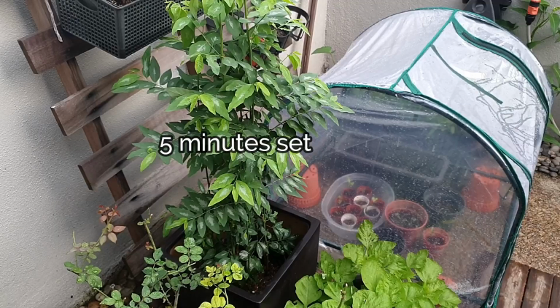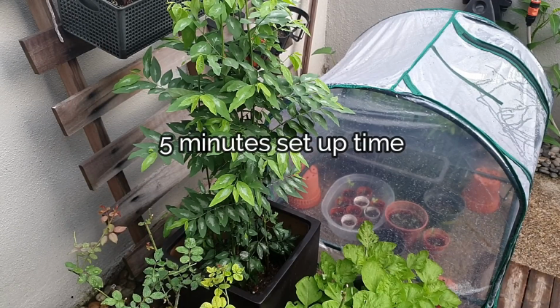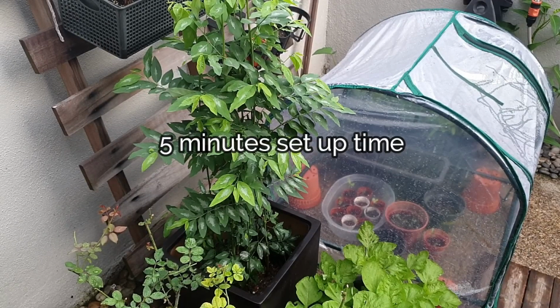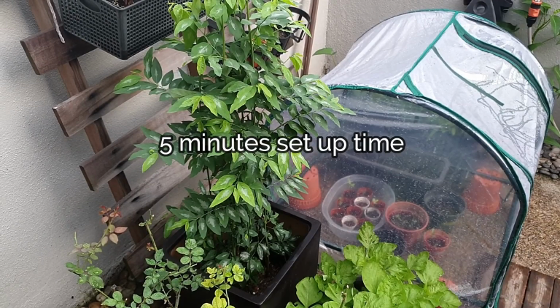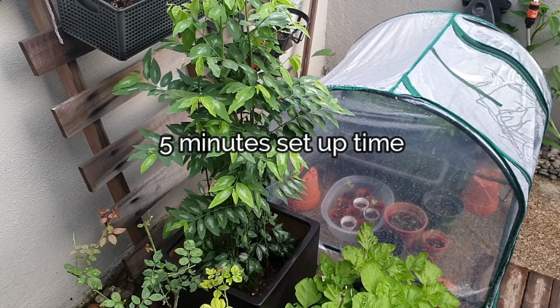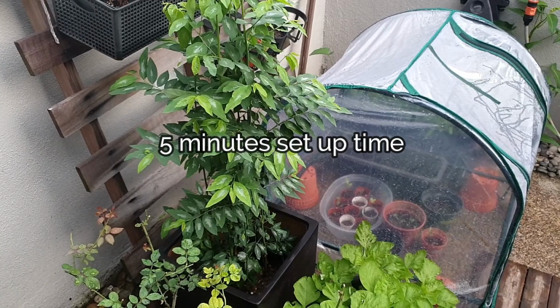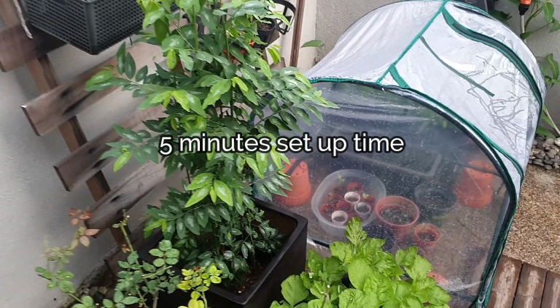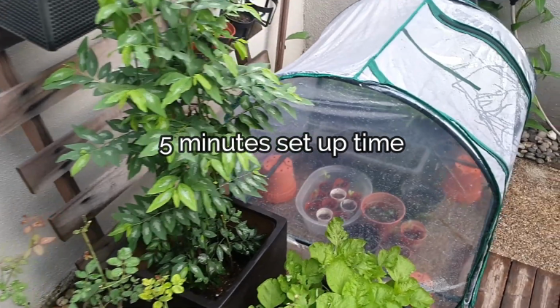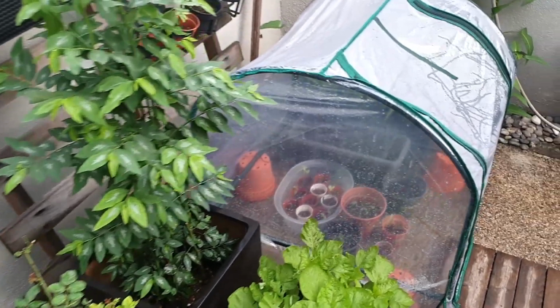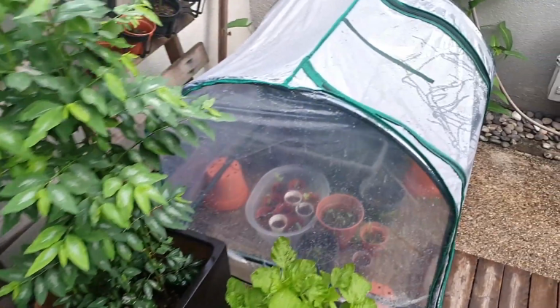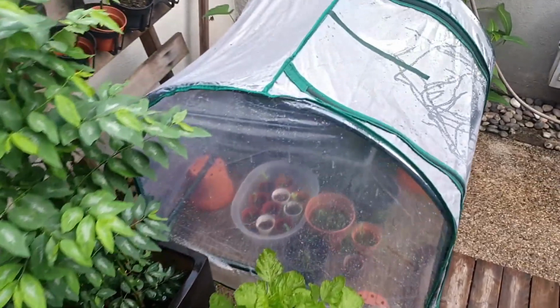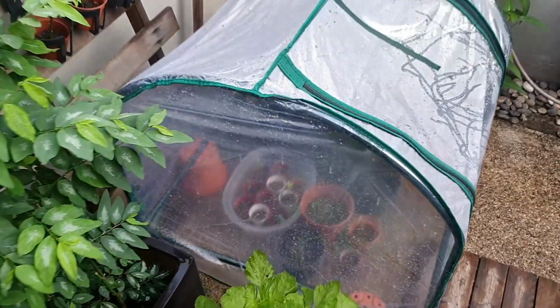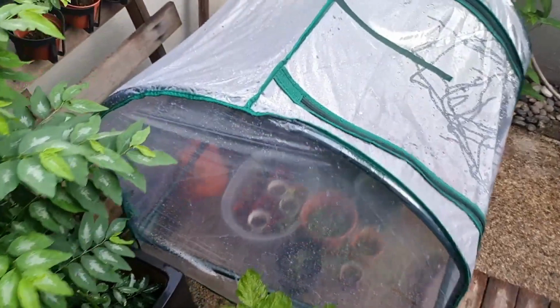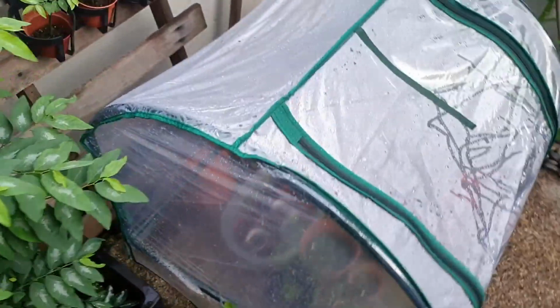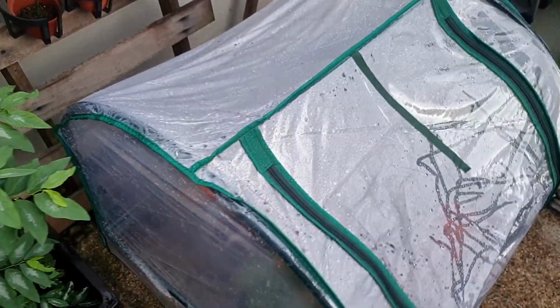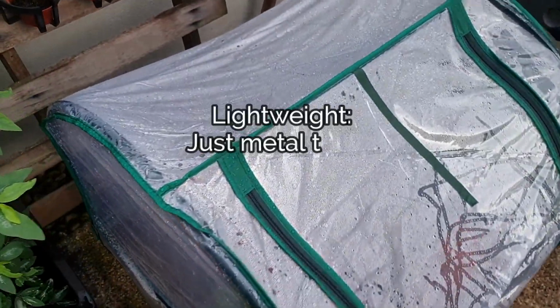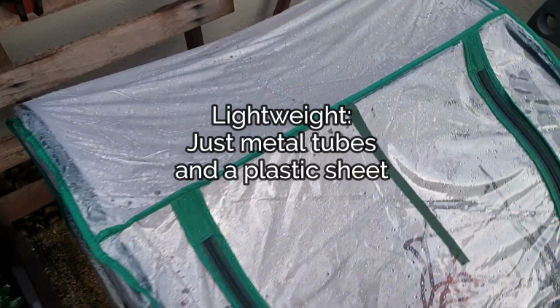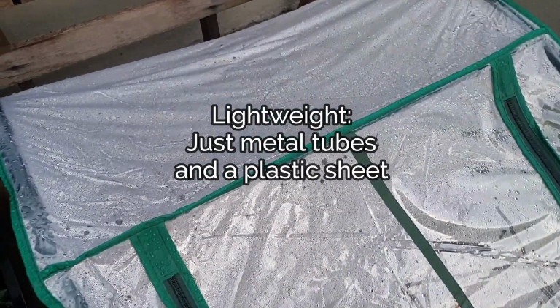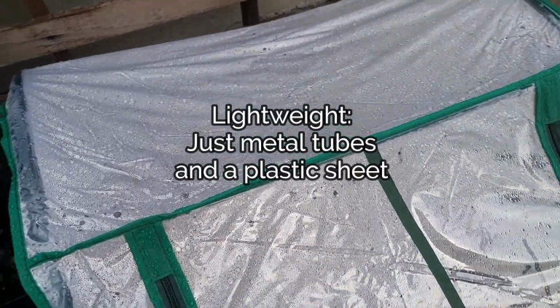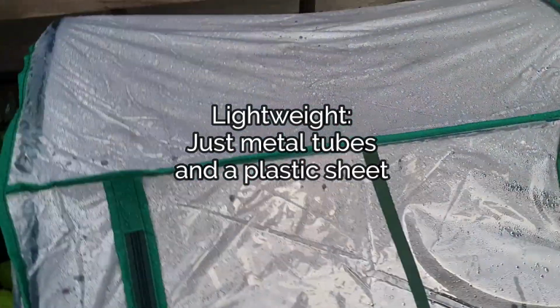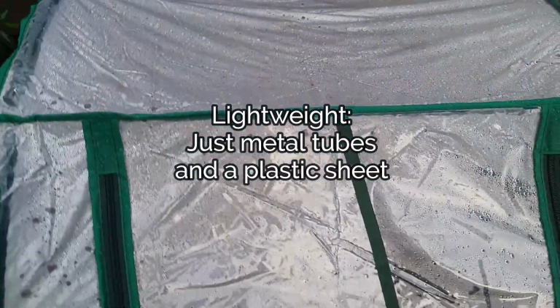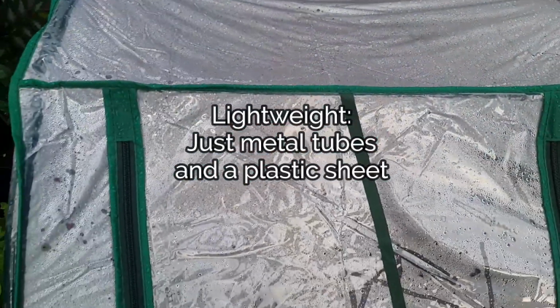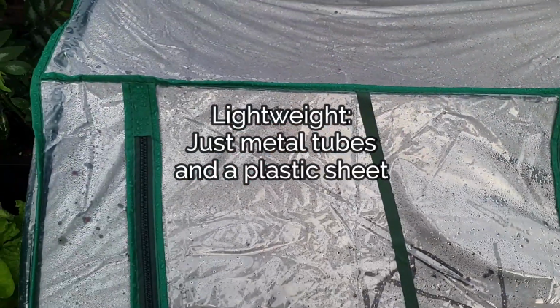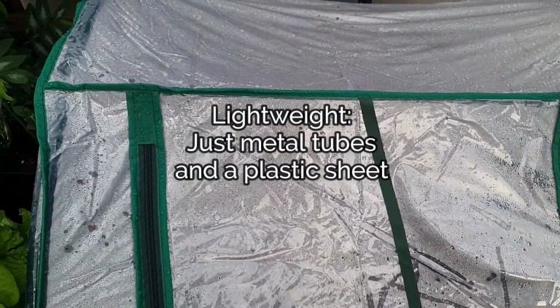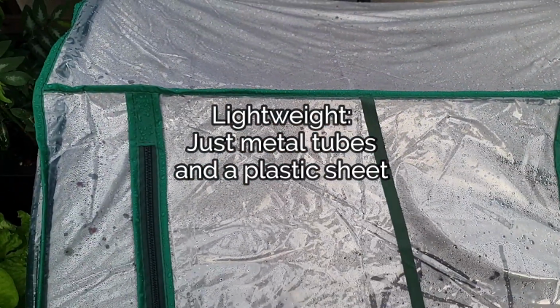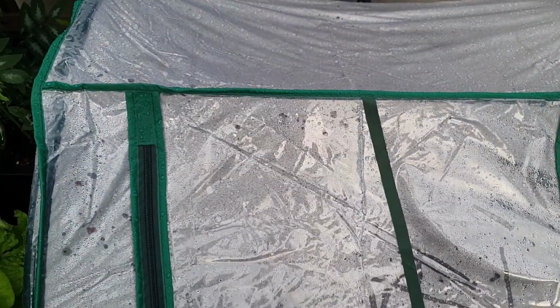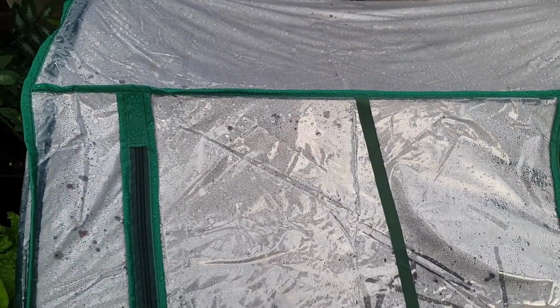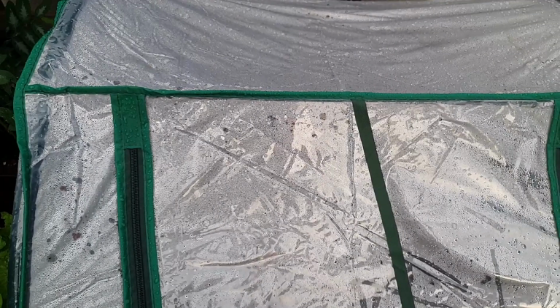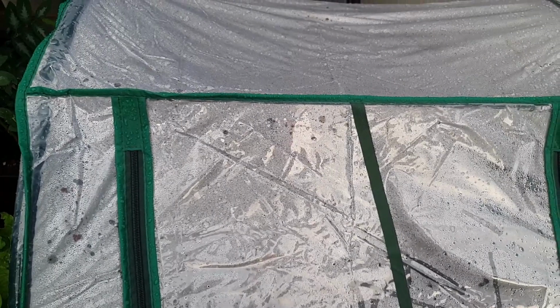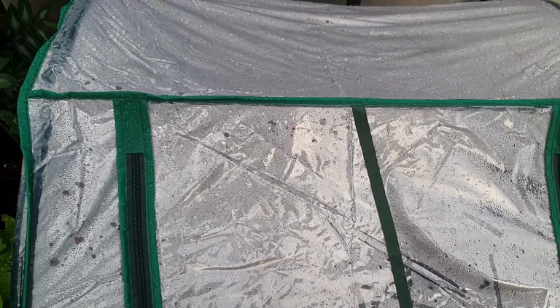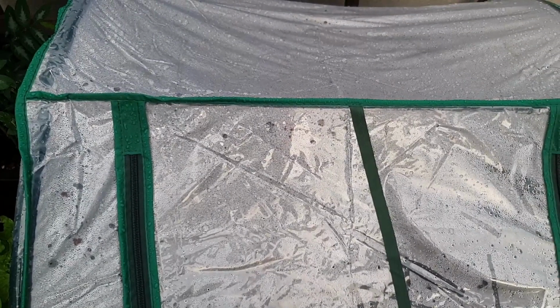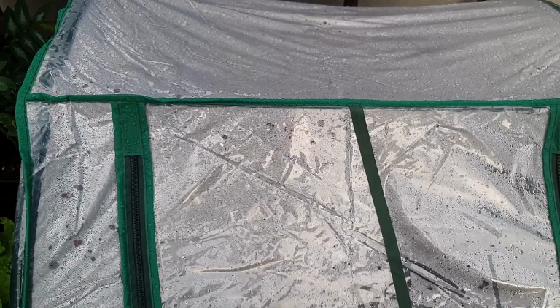It is very easy to set this up — it literally took me no more than five minutes to get this up and going. It's lightweight and made up of metal tubes and of course the plastic sheet that covers around the structure.